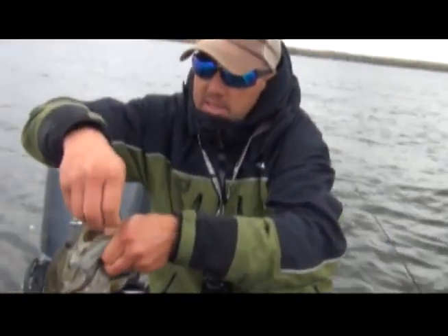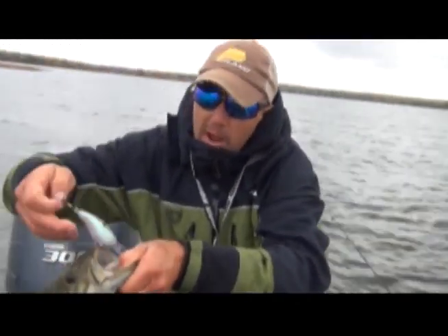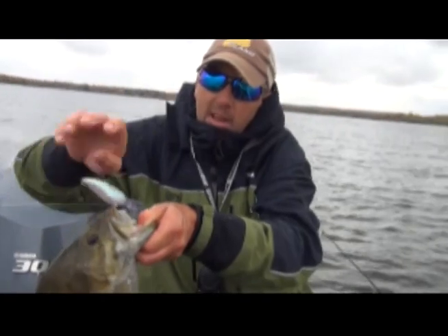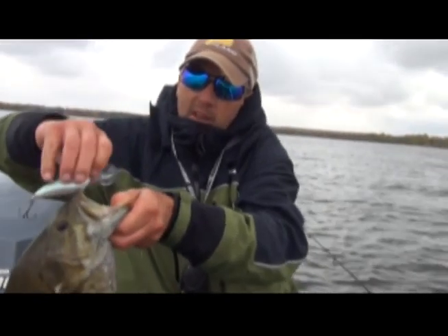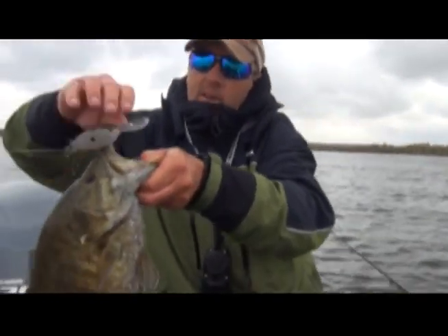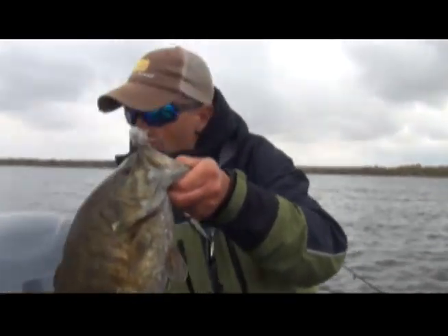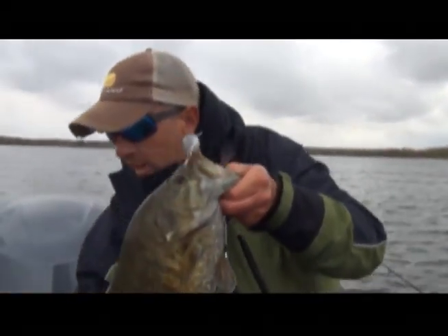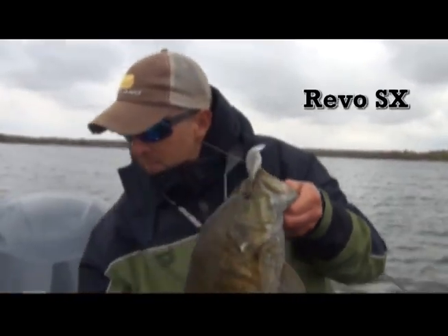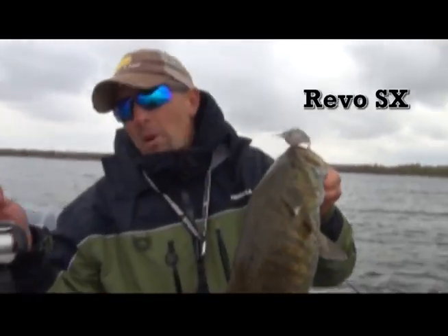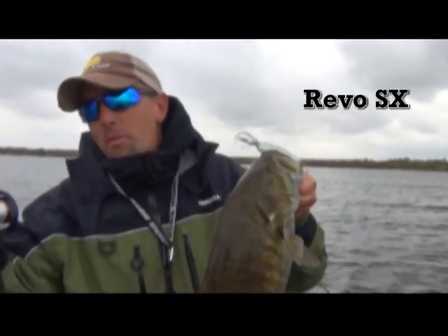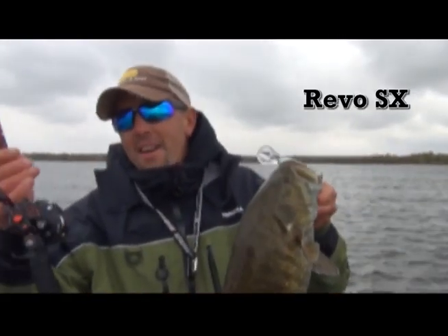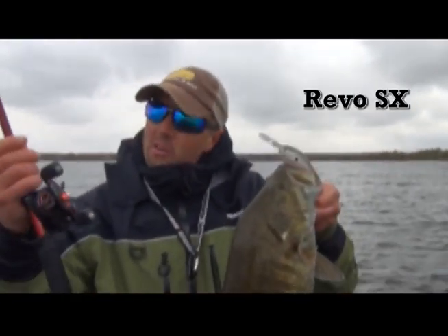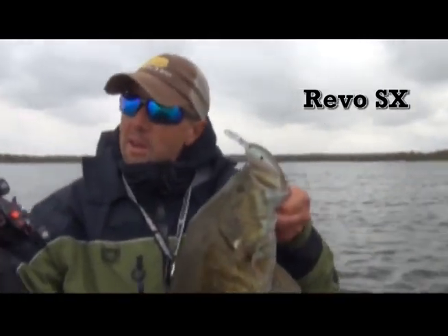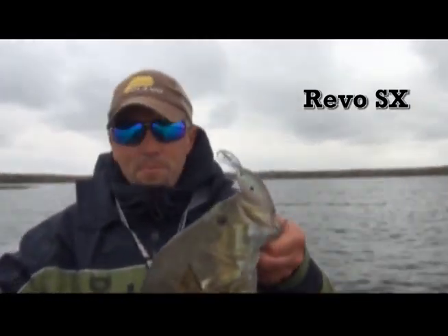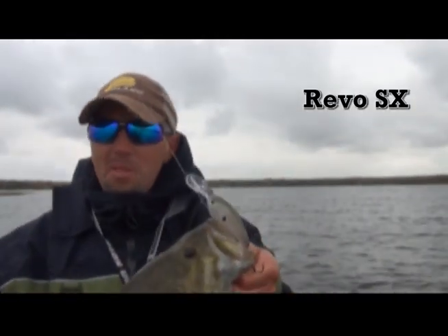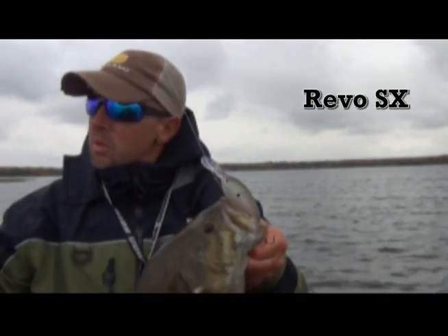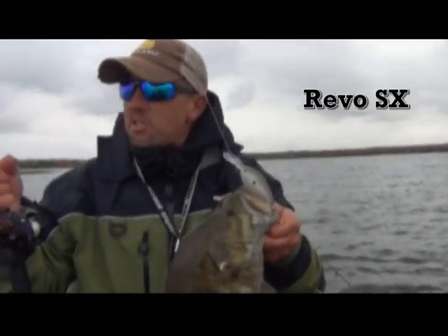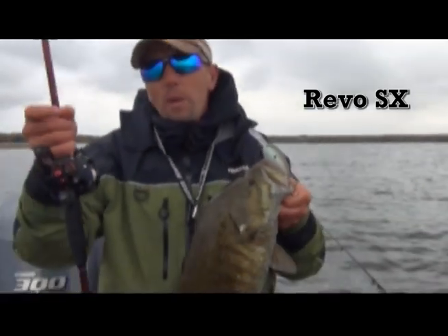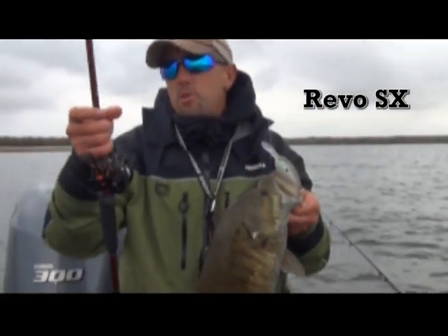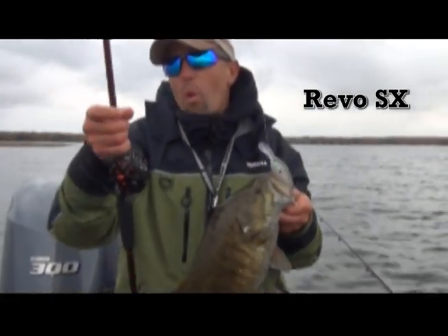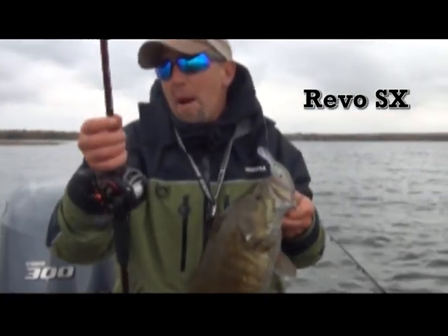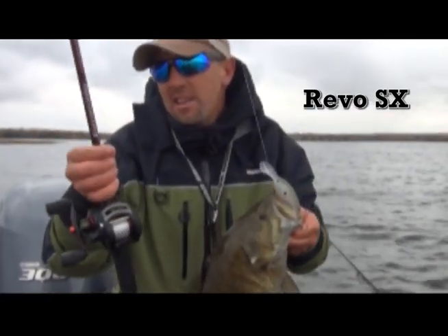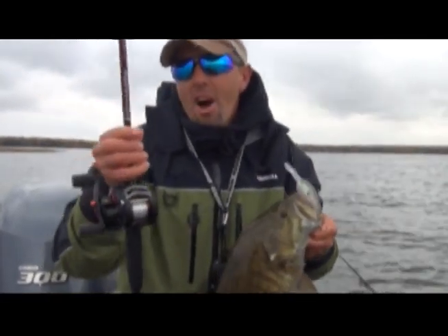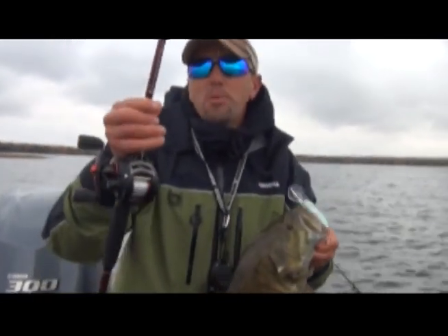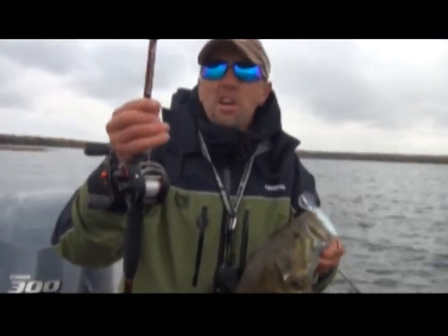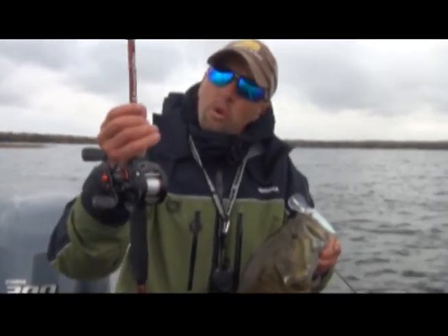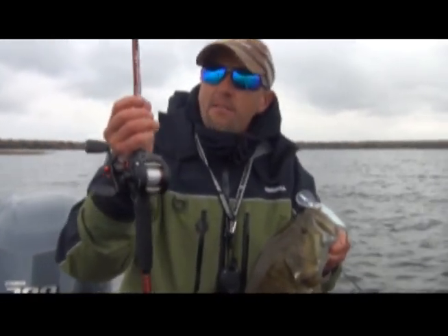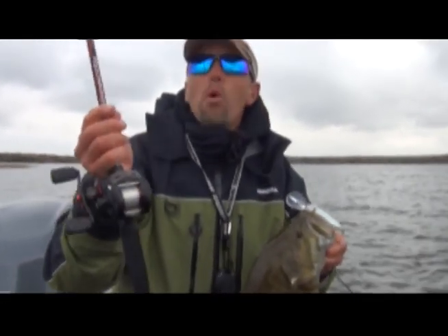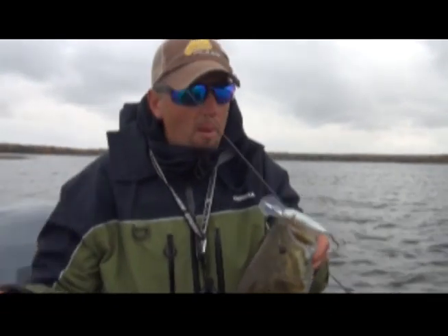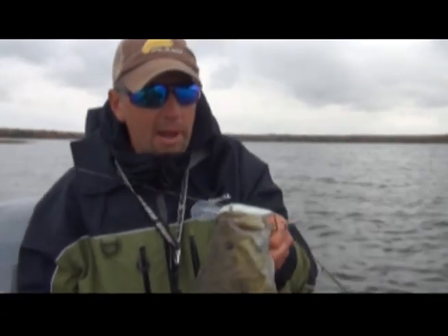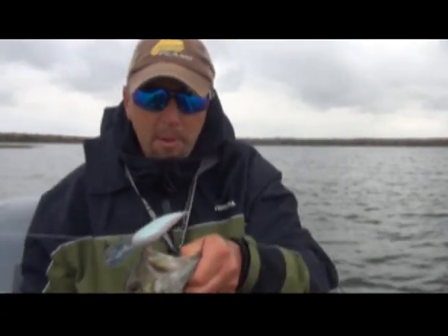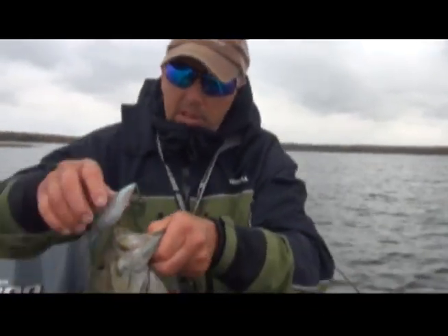Deep cranking here in the fall. You want a good rod, a good reel so you can cast a long ways. I'm using 12-pound test, 100% Trilene fluorocarbon when I crankbait fish.